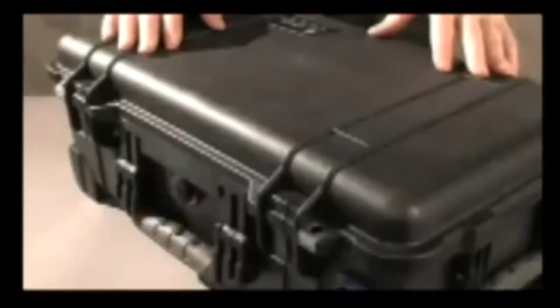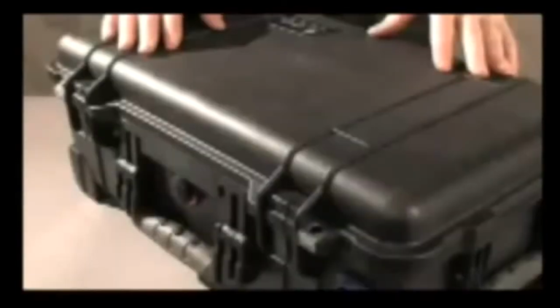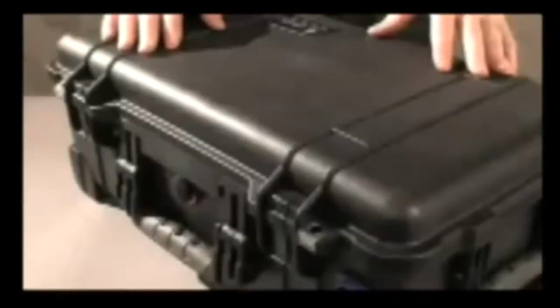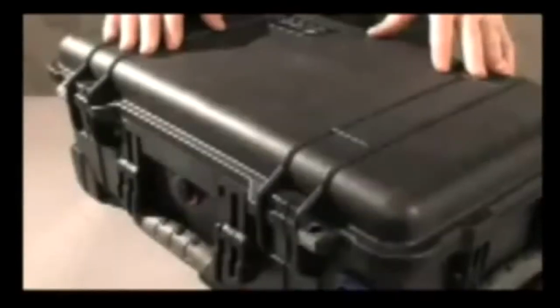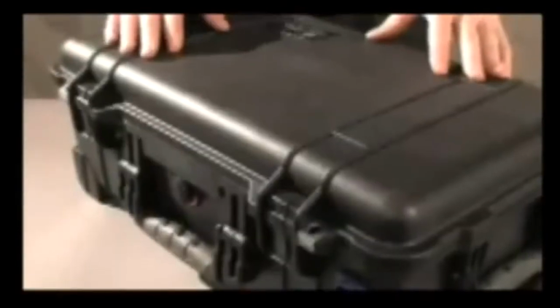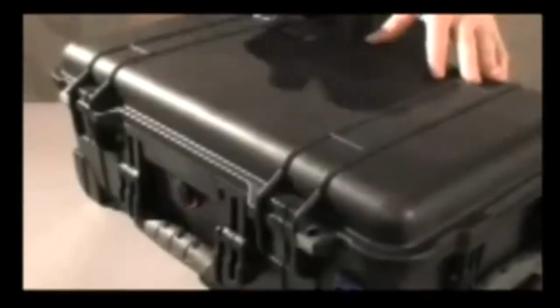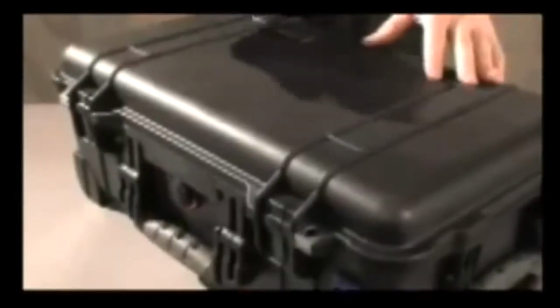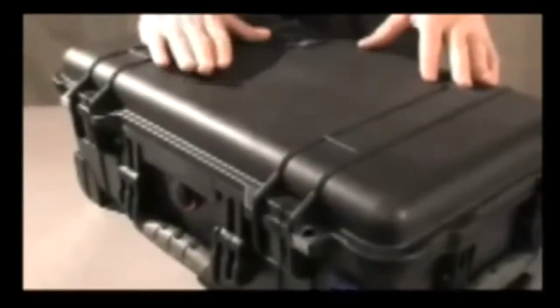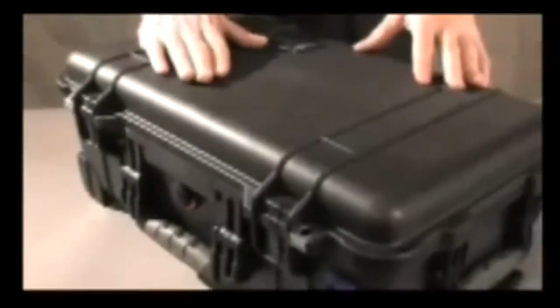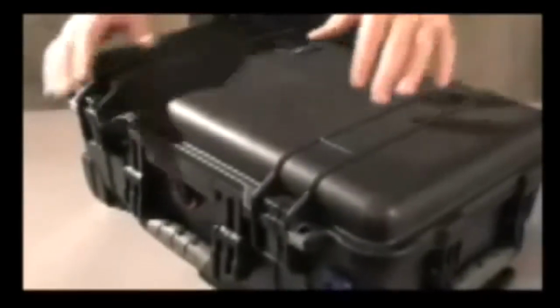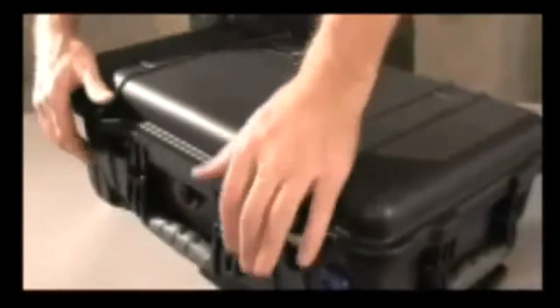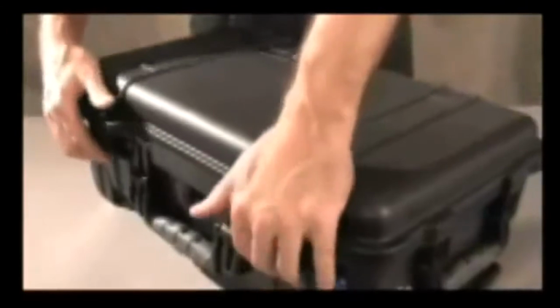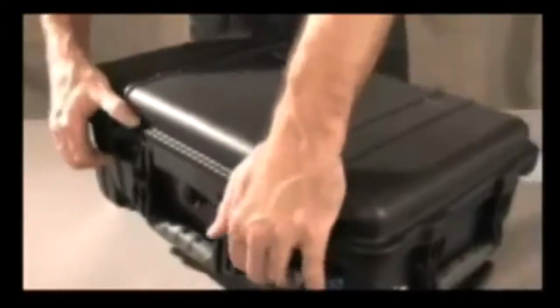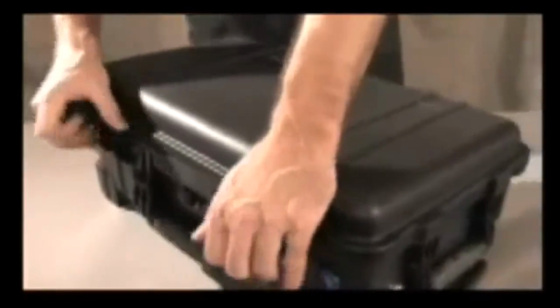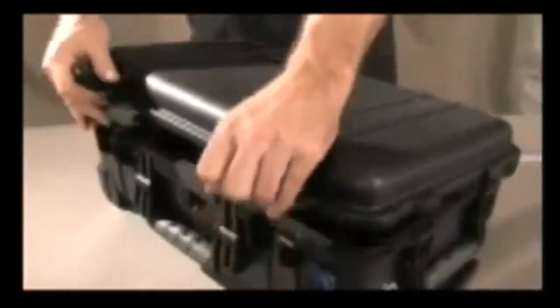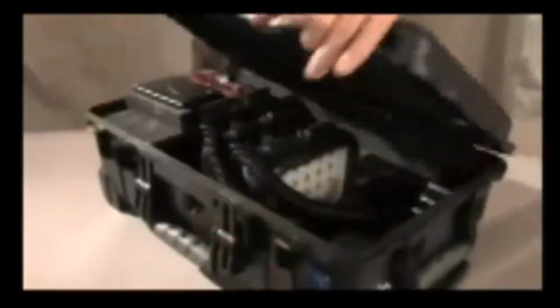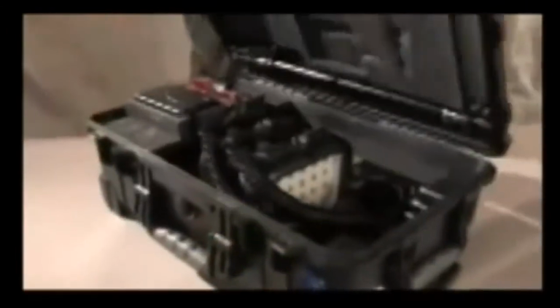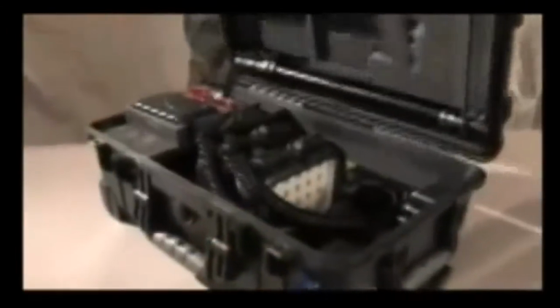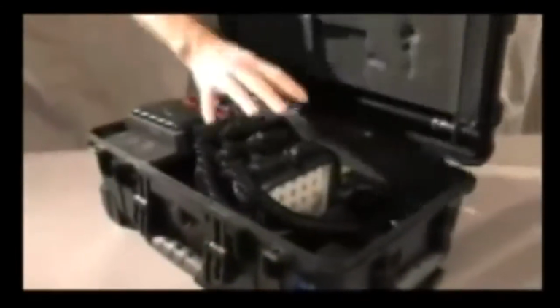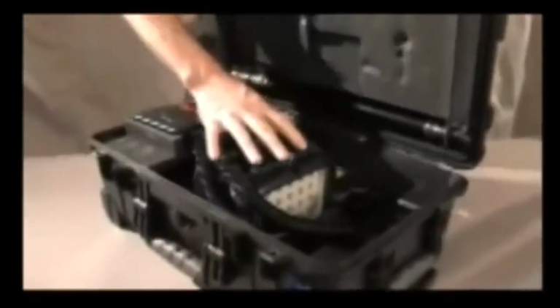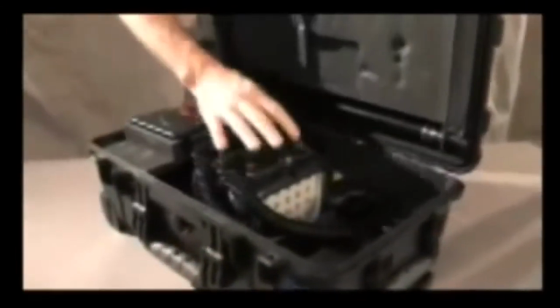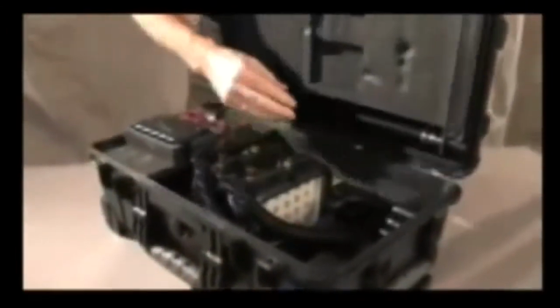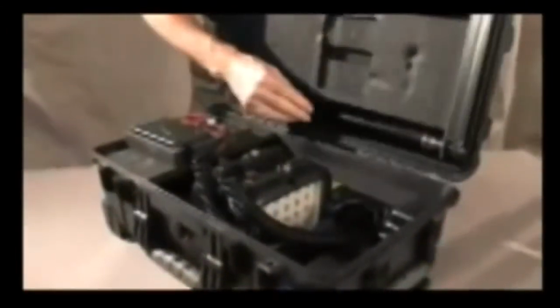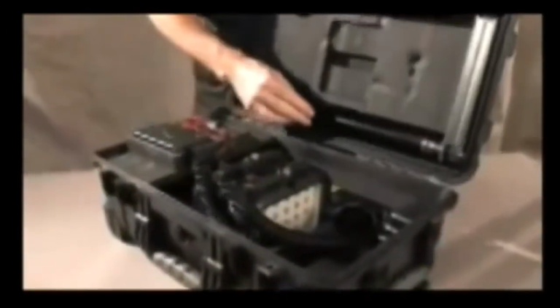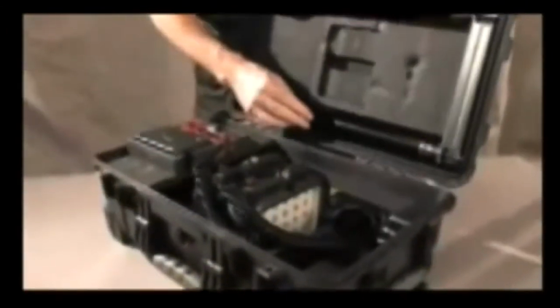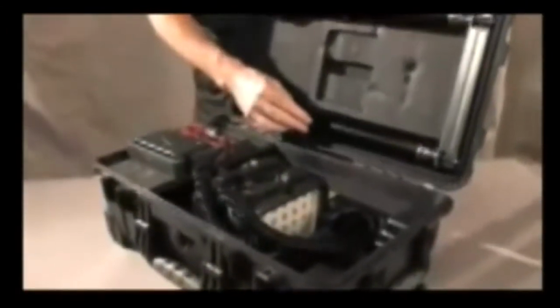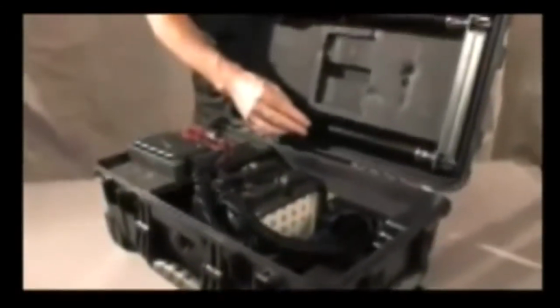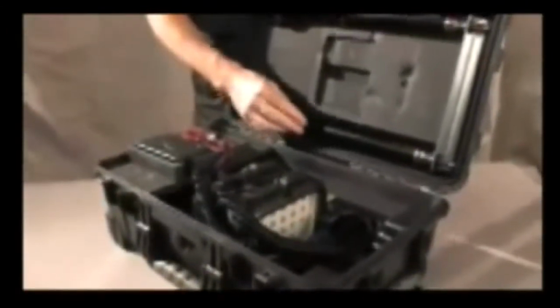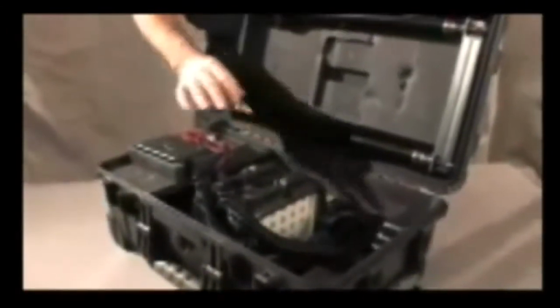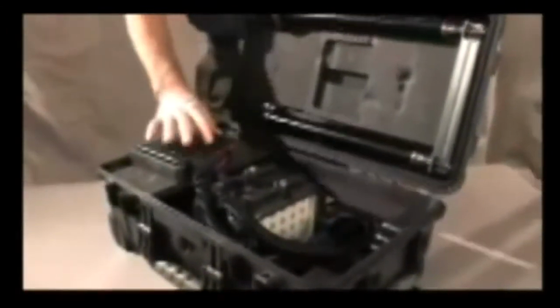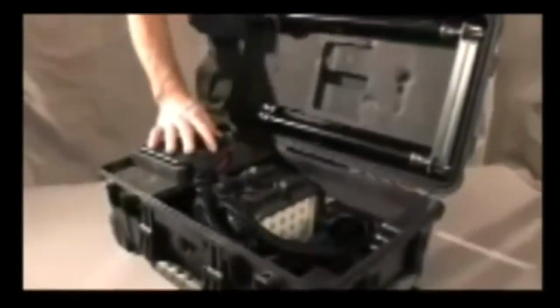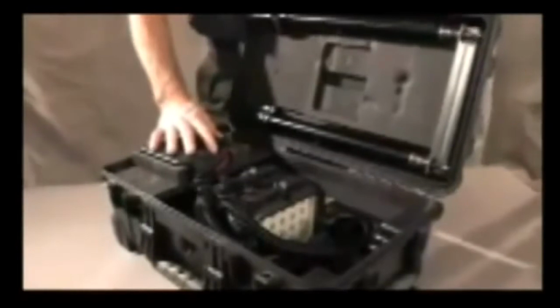The 9460 comes complete in a Pelican case. Inside are two light heads, two extendable masts, and the recharging unit.